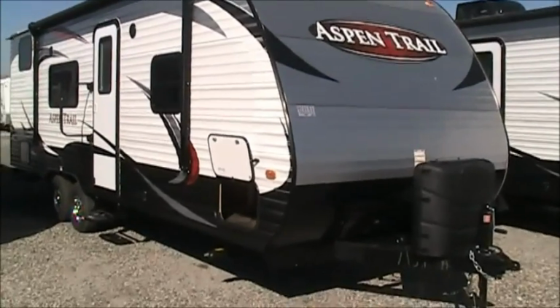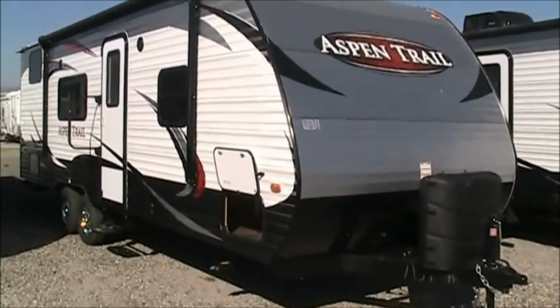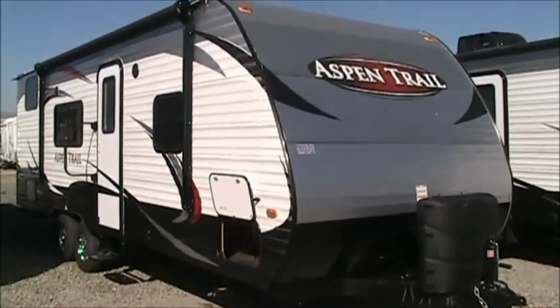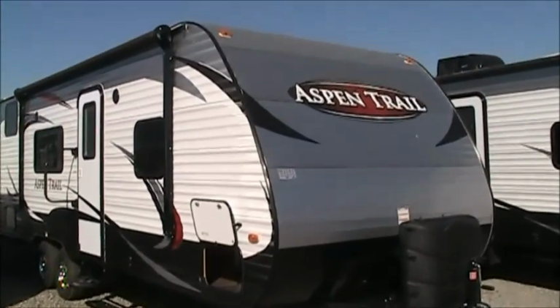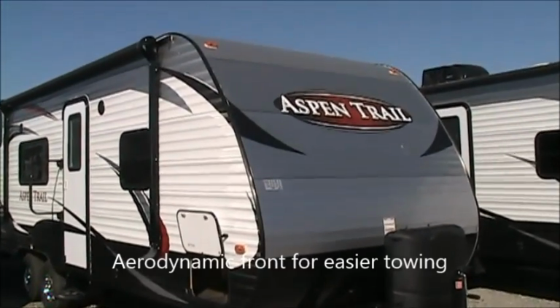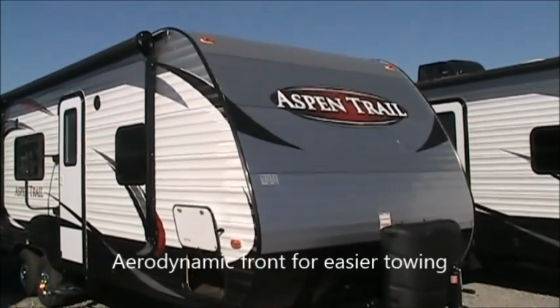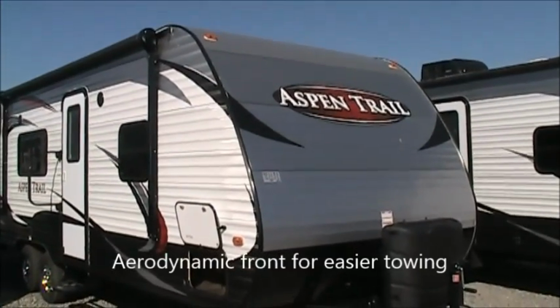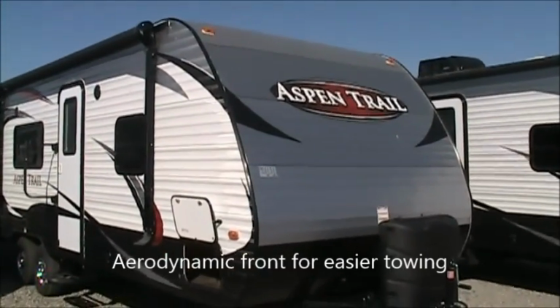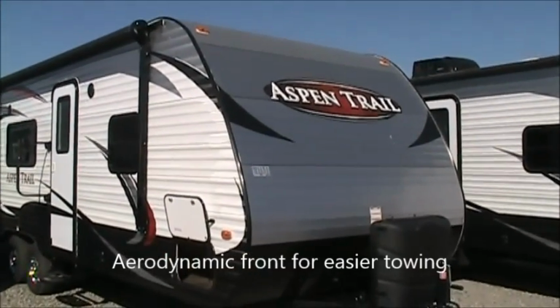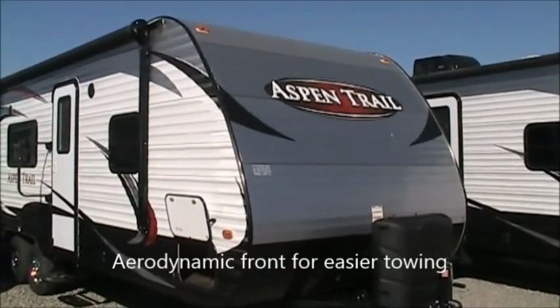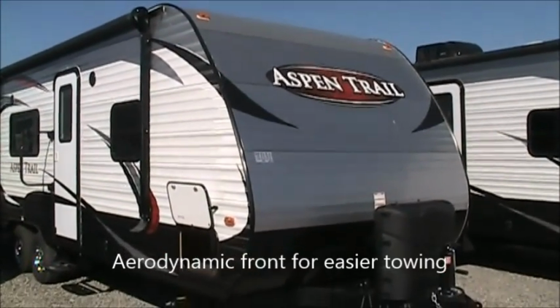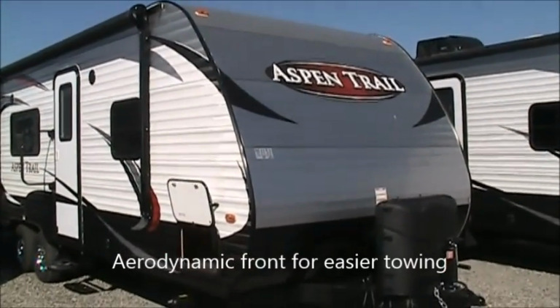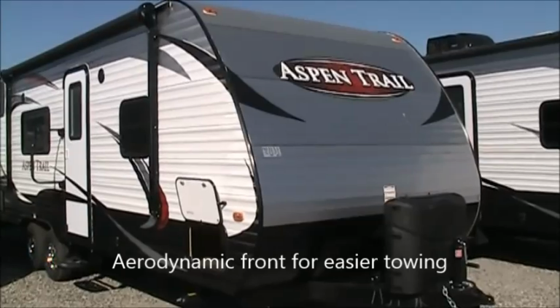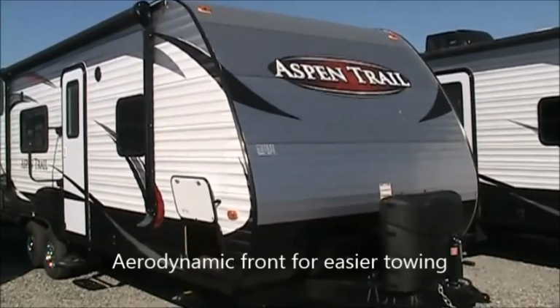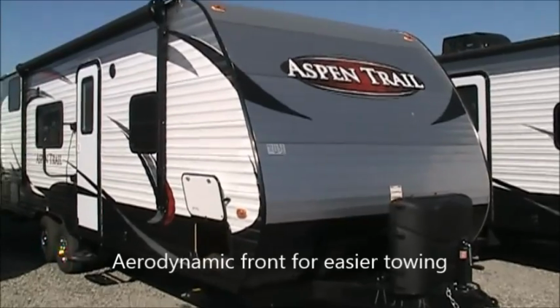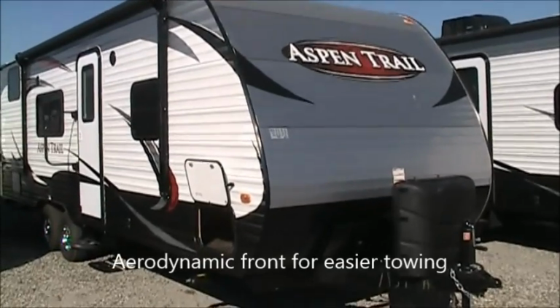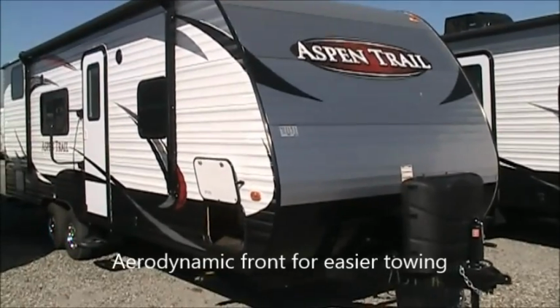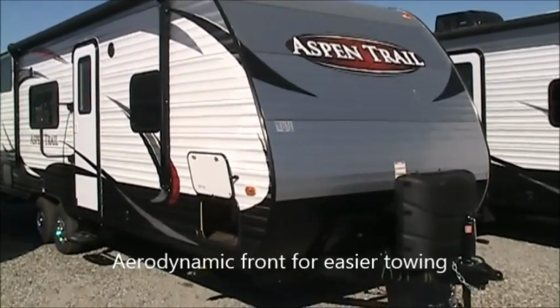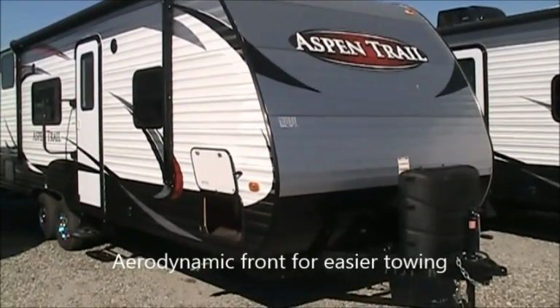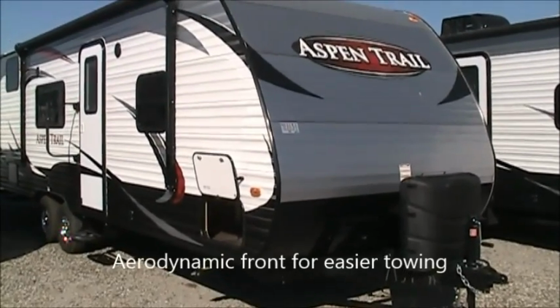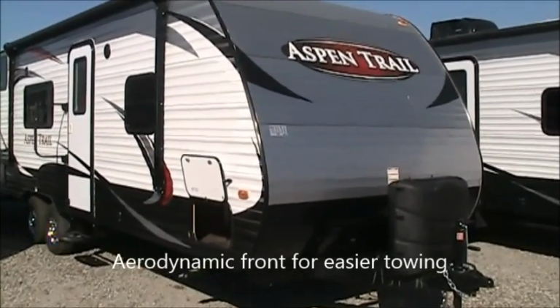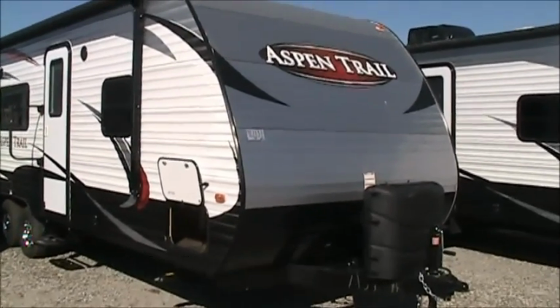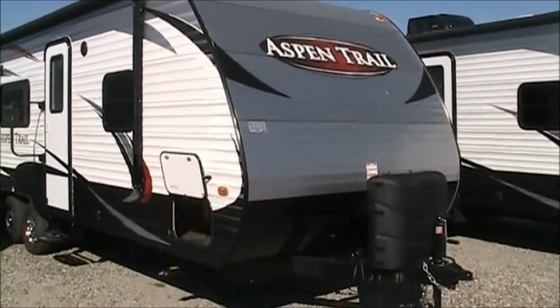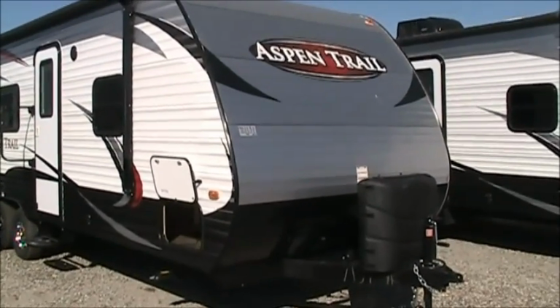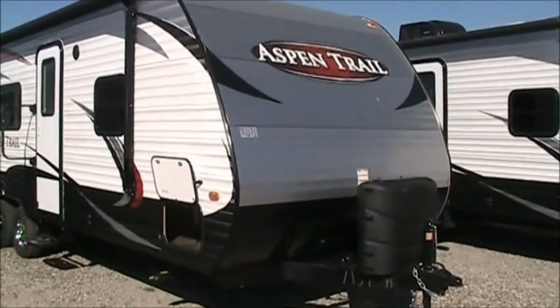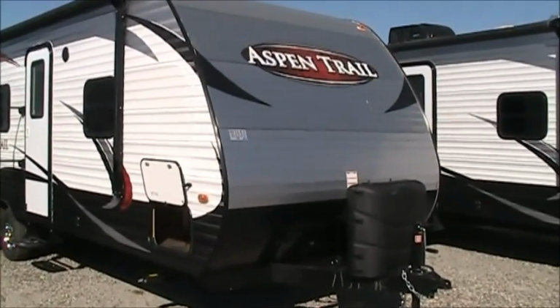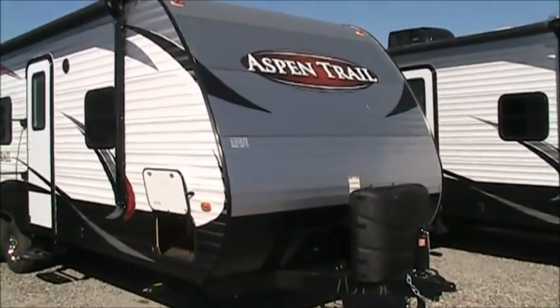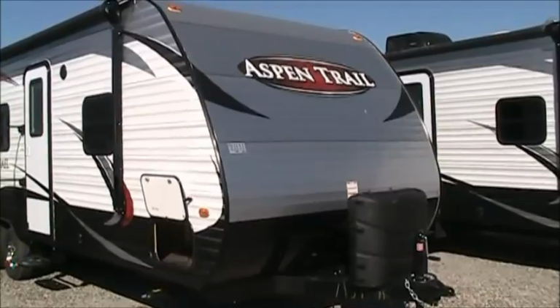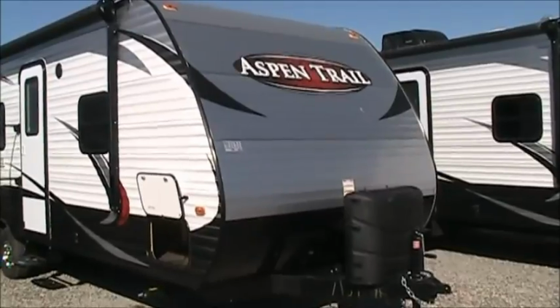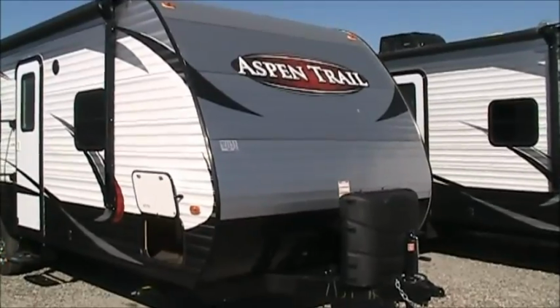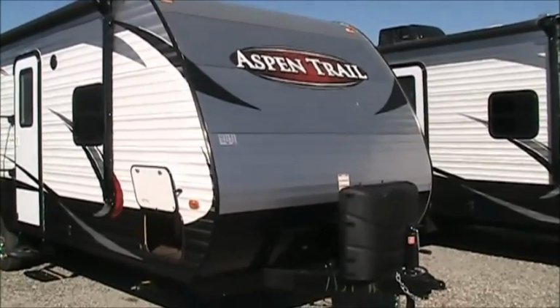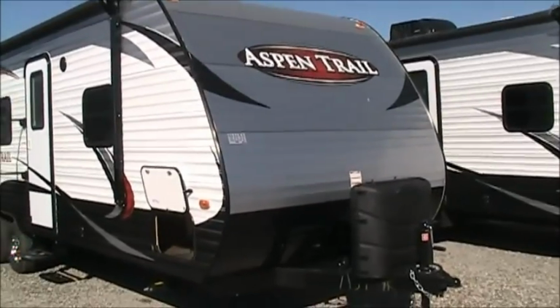First thing you'll notice is it is aerodynamic, so when you're pulling it down the road, there is some aerodynamics there — a little better fuel economy, a little less wind resistance, especially if you're heading into a headwind. That's a really big thing that a lot of companies just don't do.